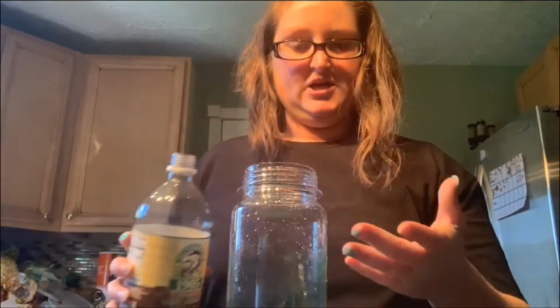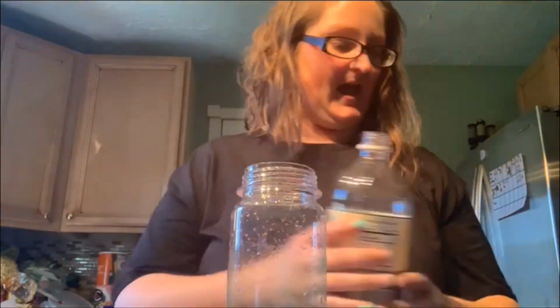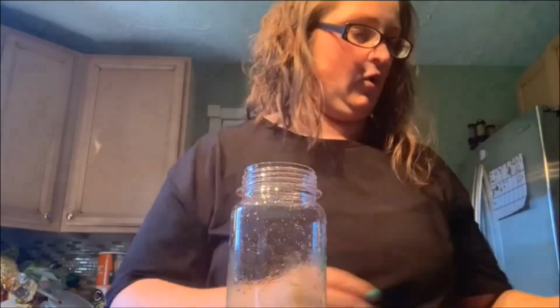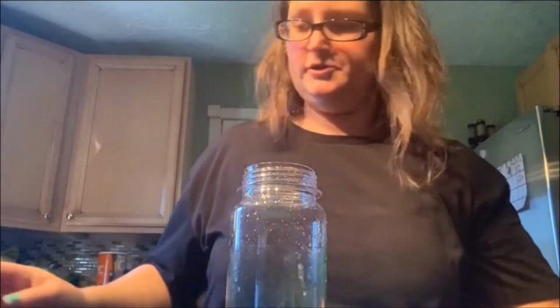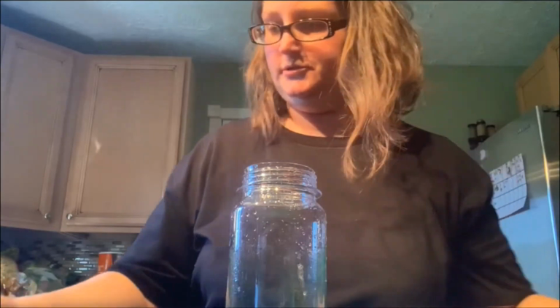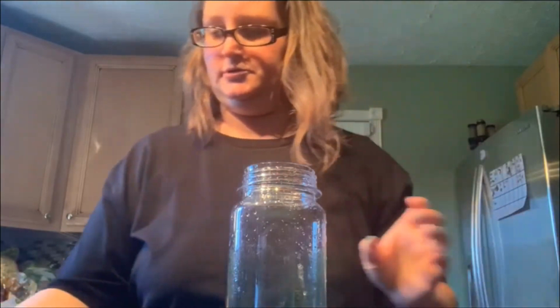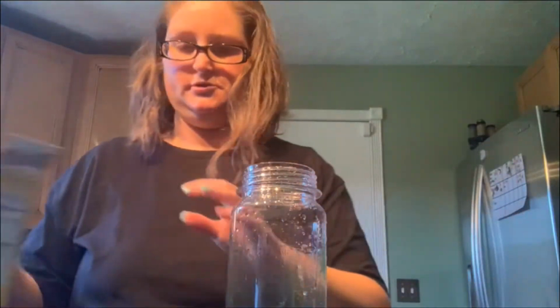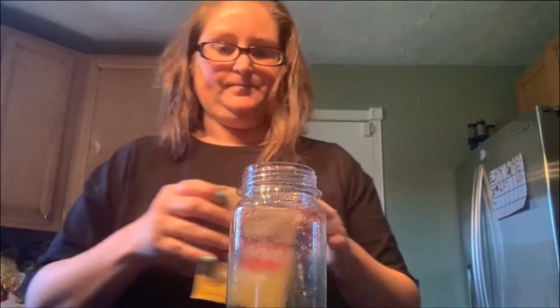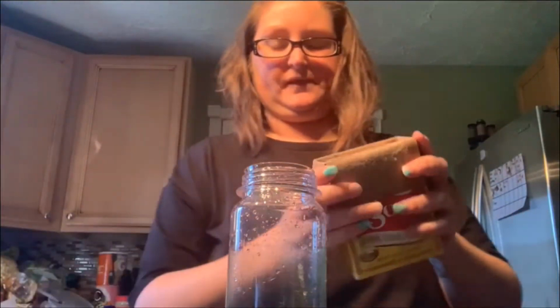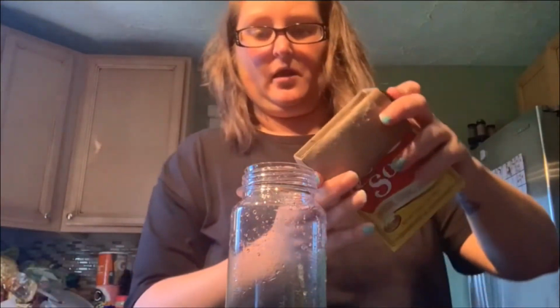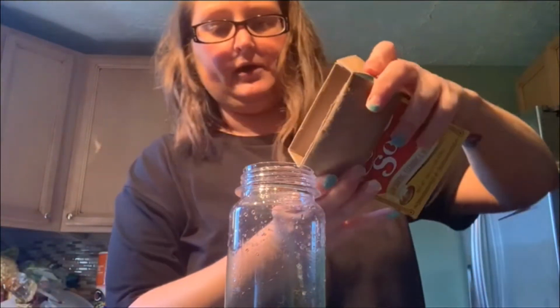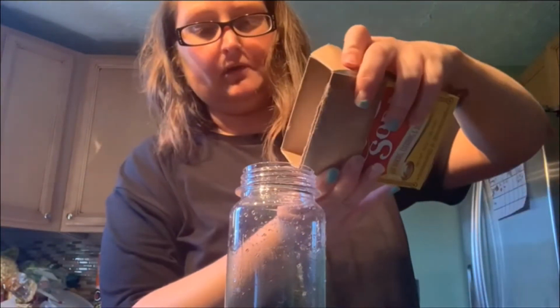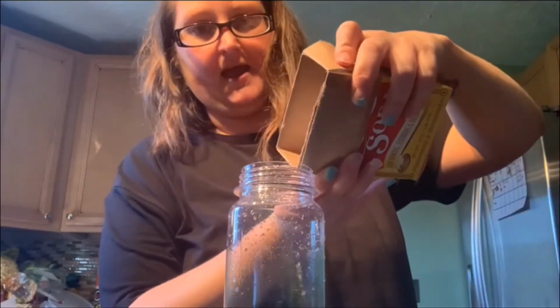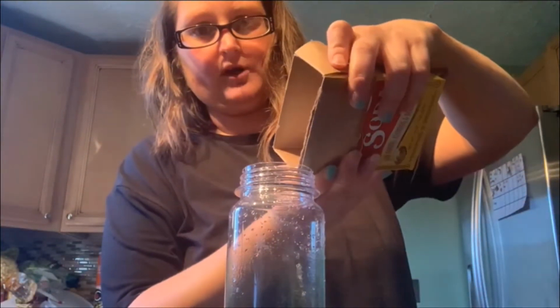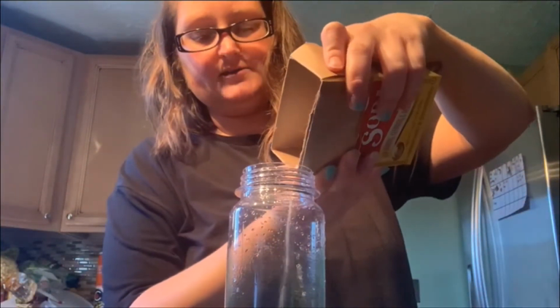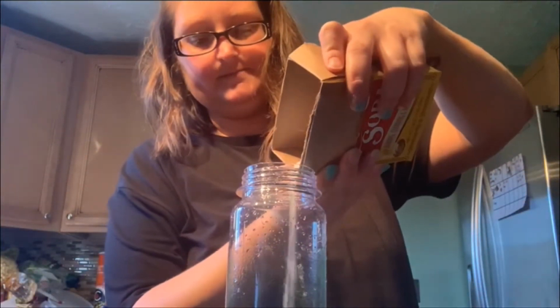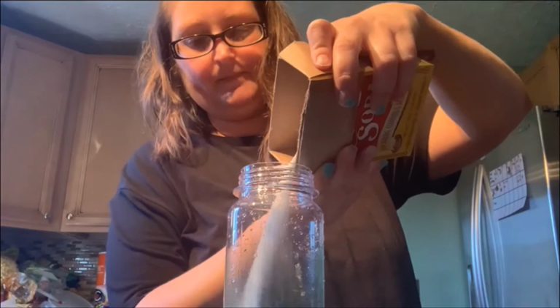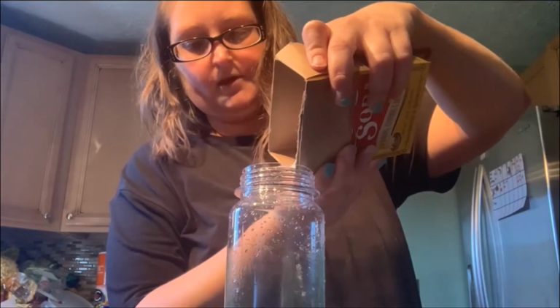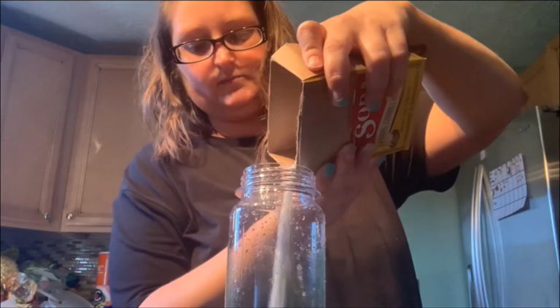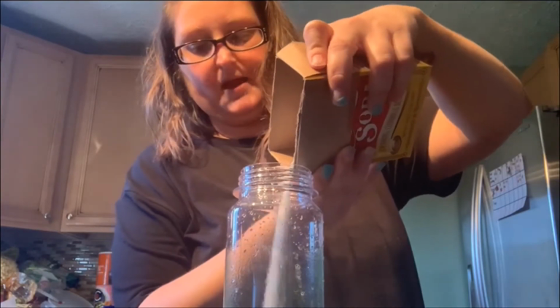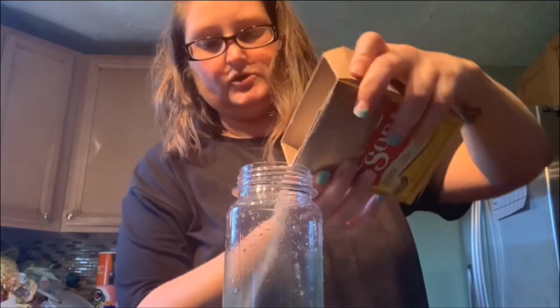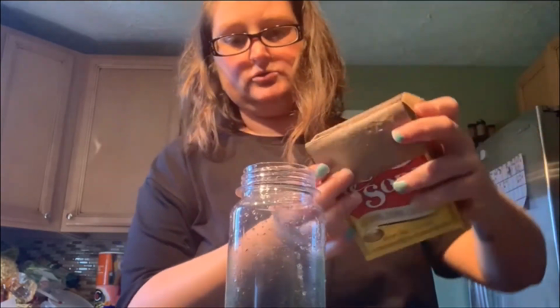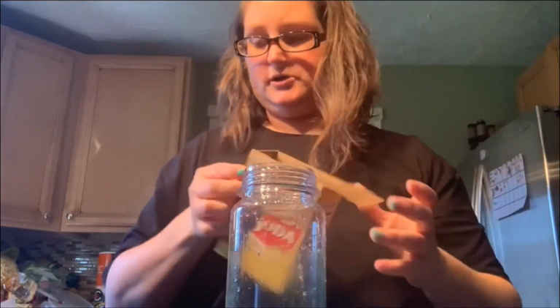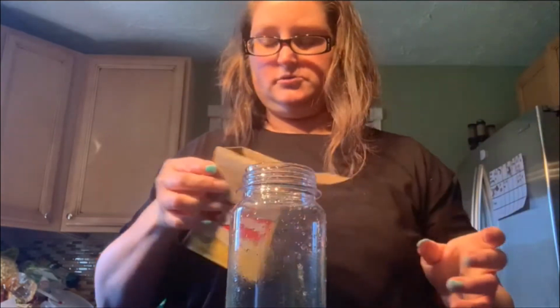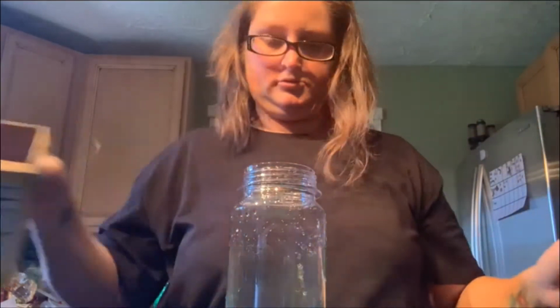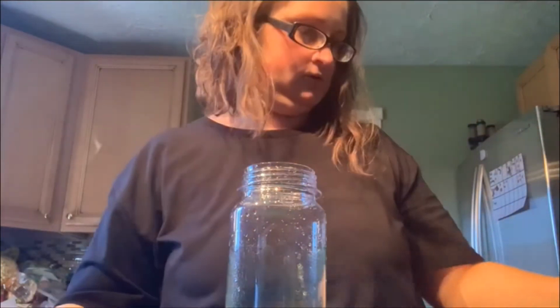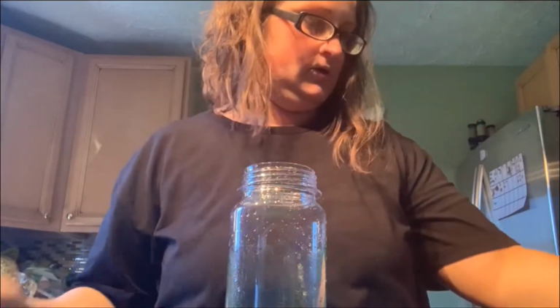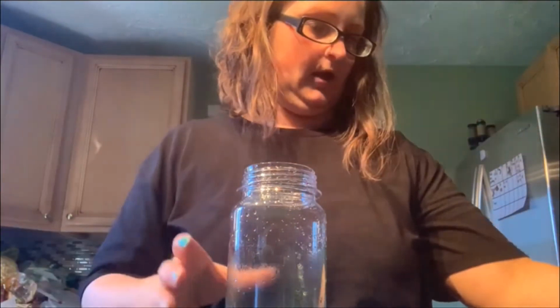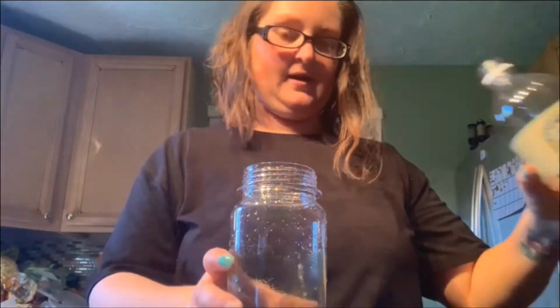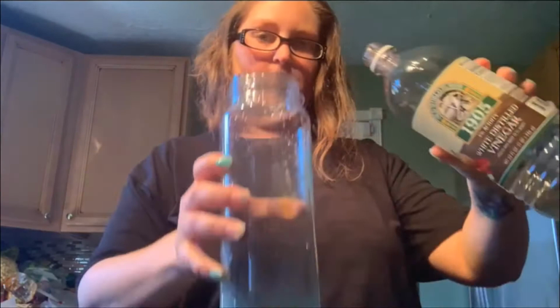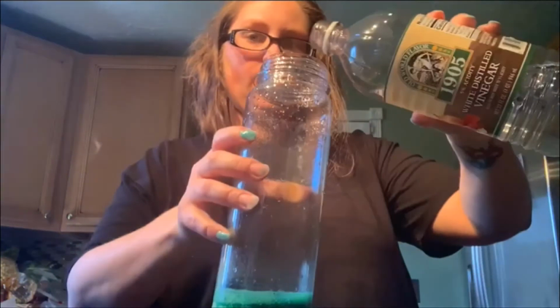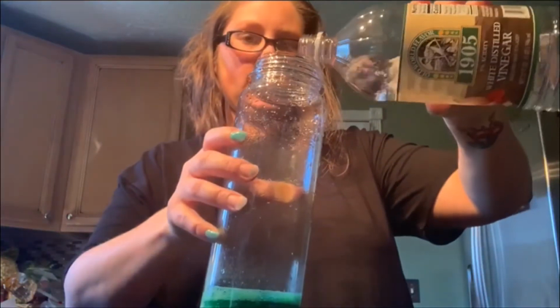Should I add more? All right, here we go. I'm going to add more, guys. There's more baking soda. Okay, here I go — I'm going to add more vinegar.